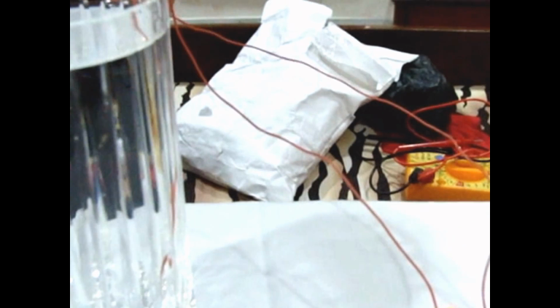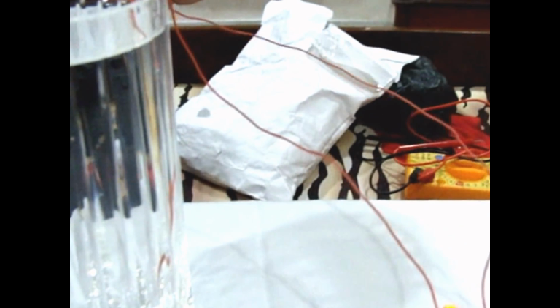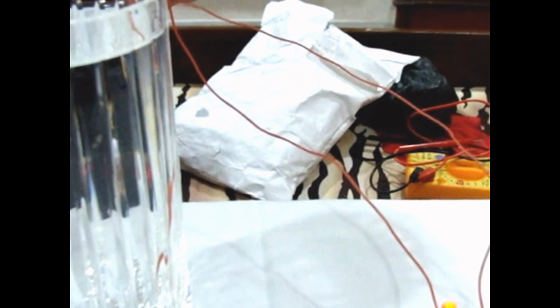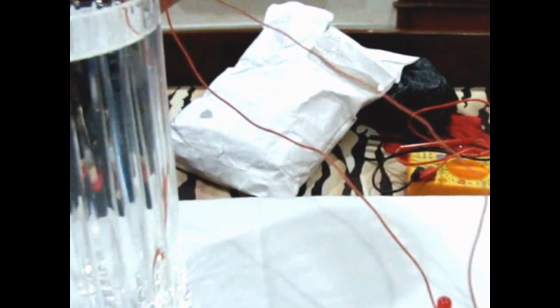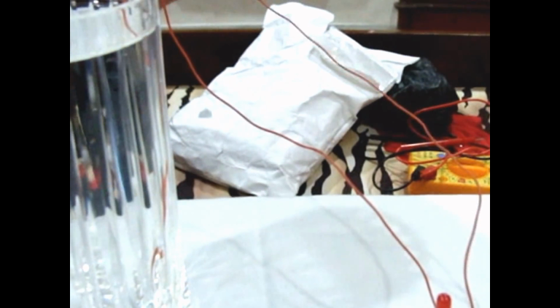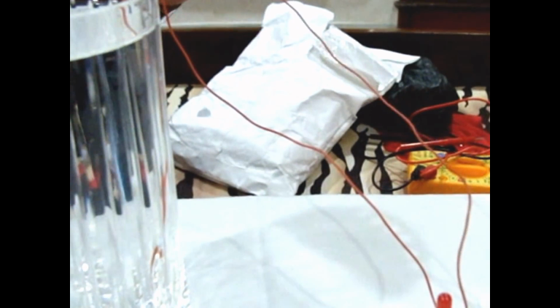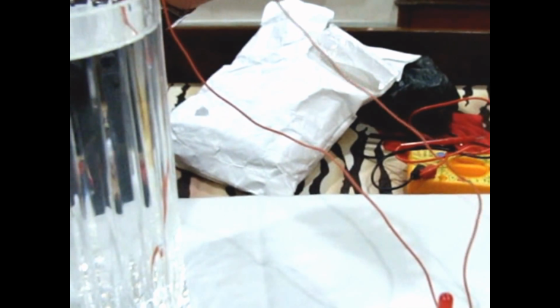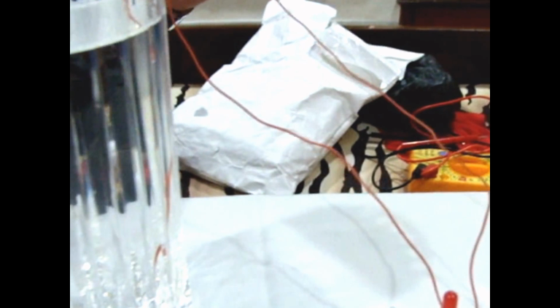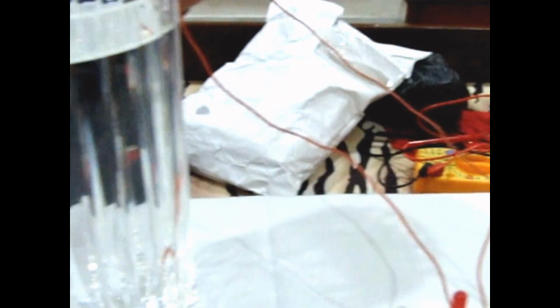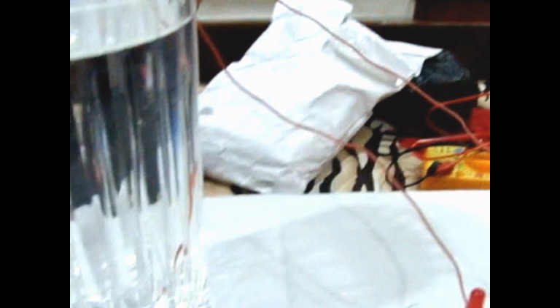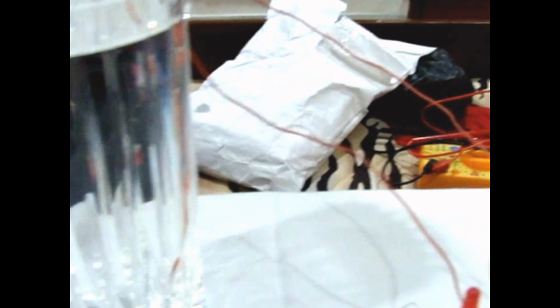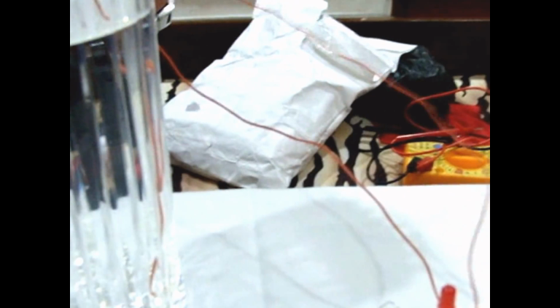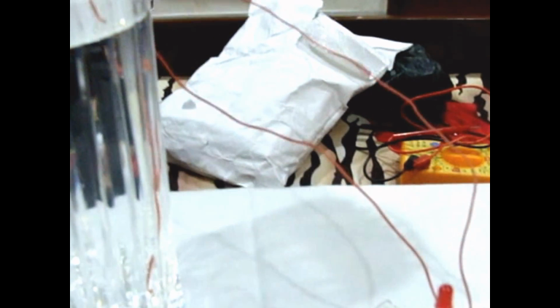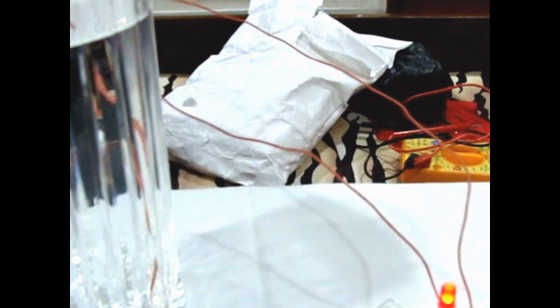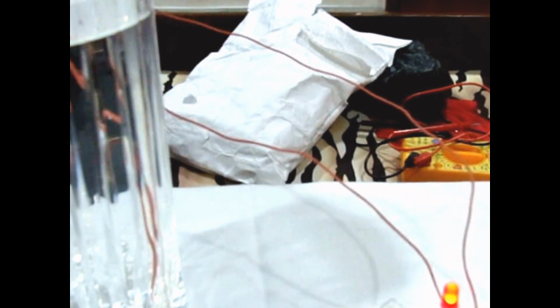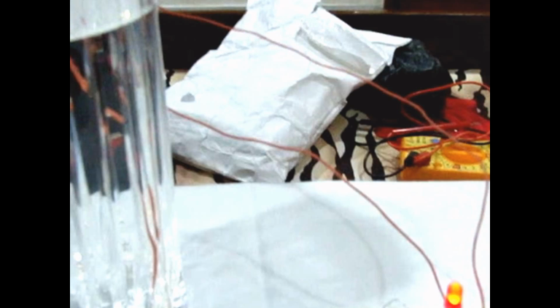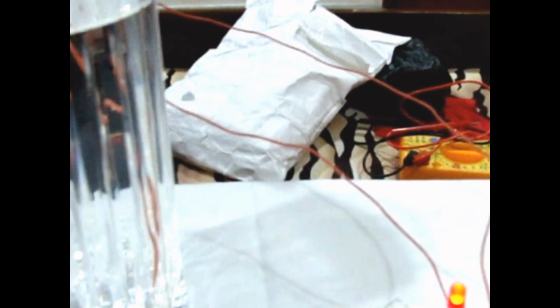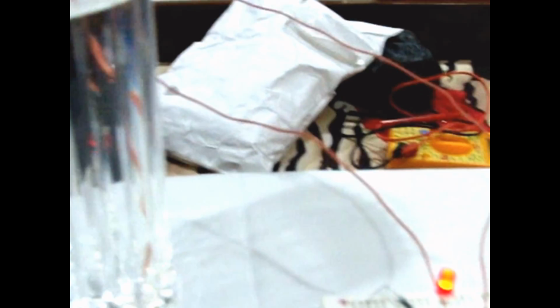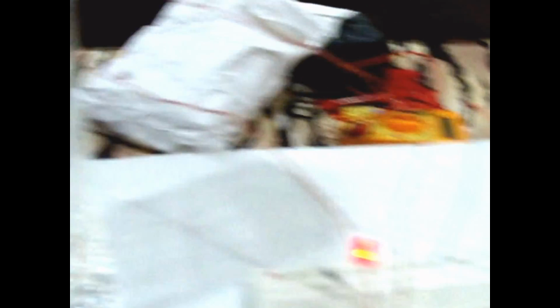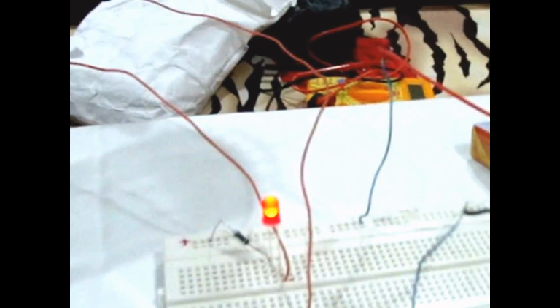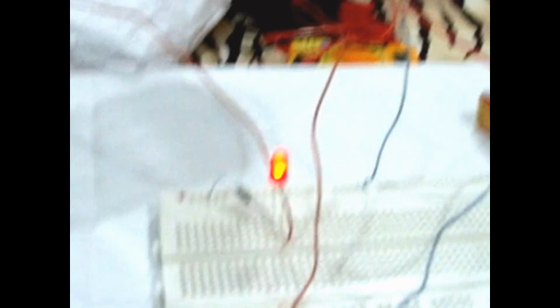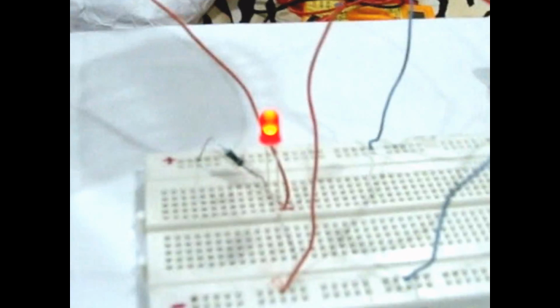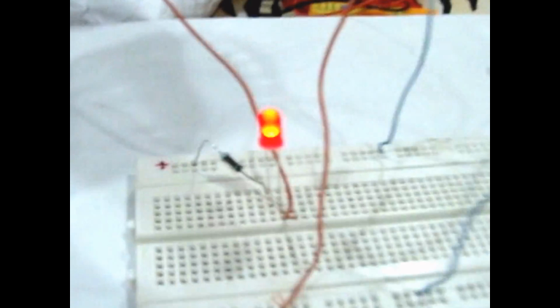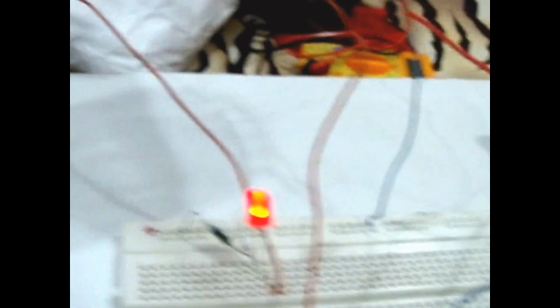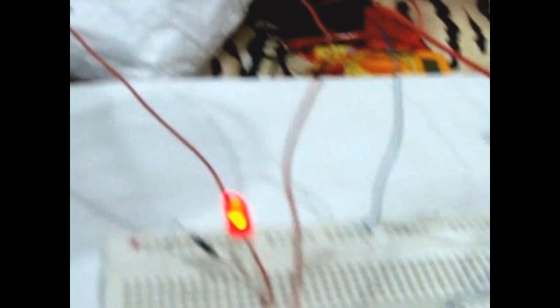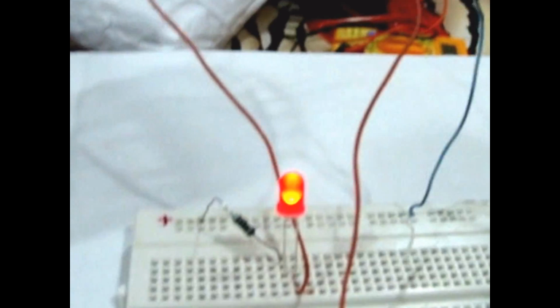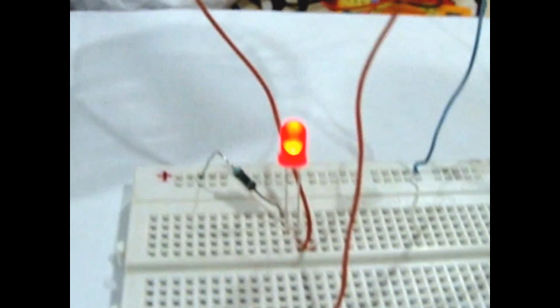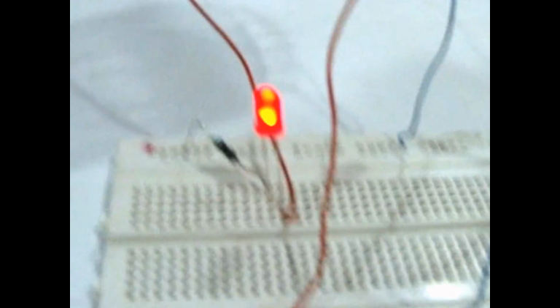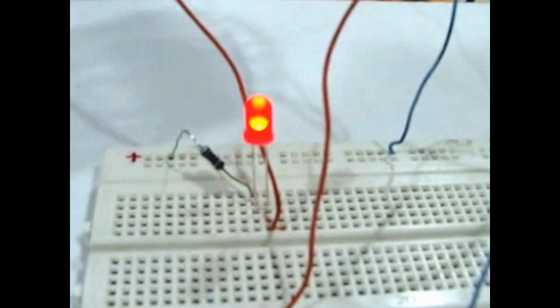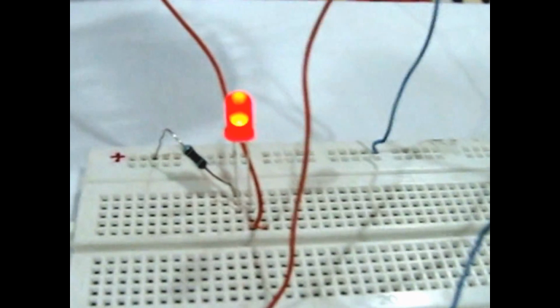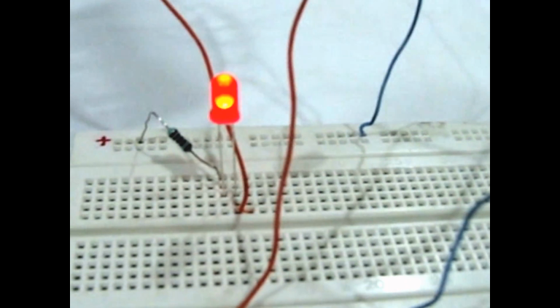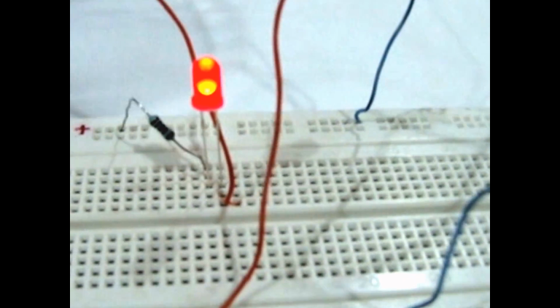And as you can see the LED is lit up. If we remove the wire the LED goes off. Thus a water indicator or sensor has been made.